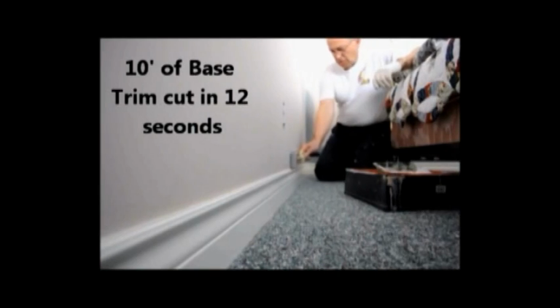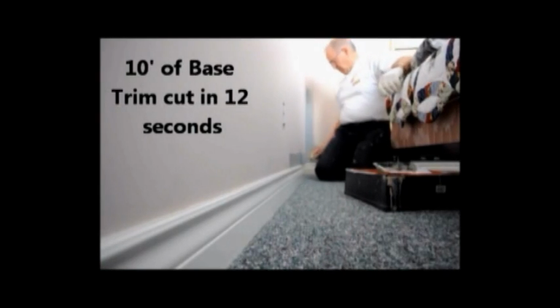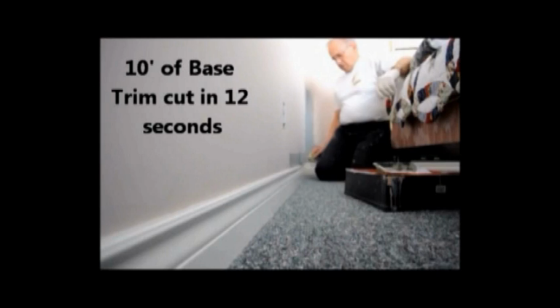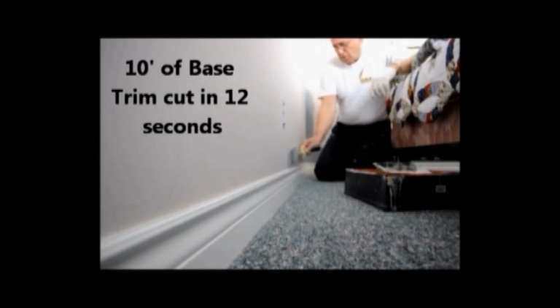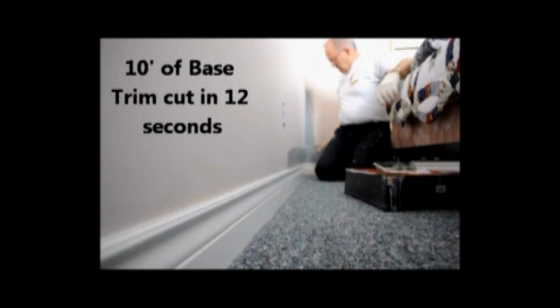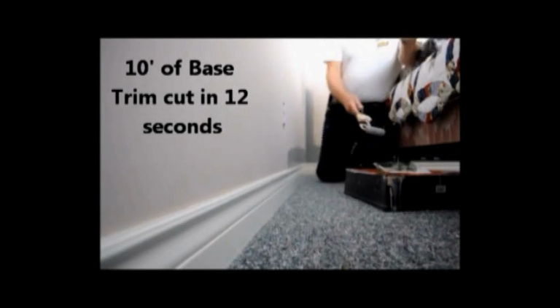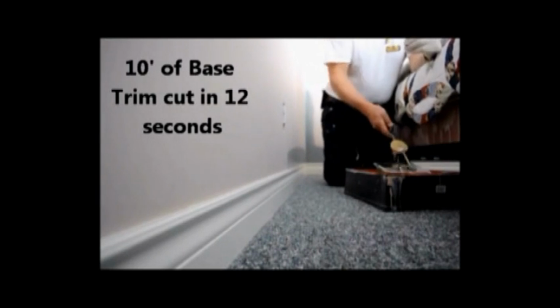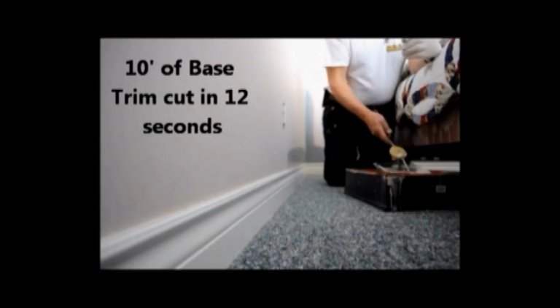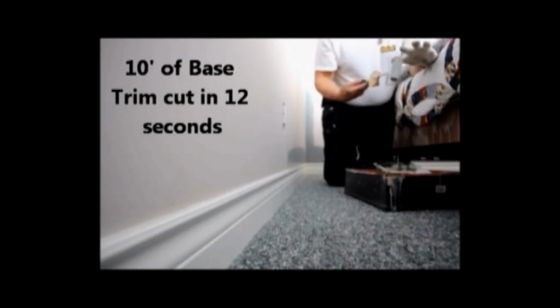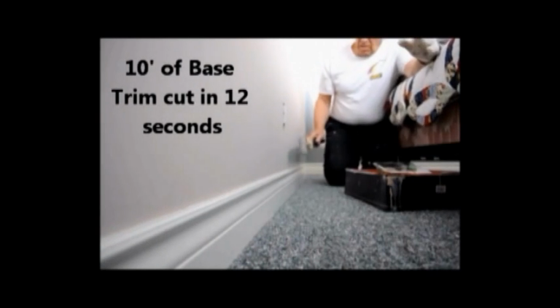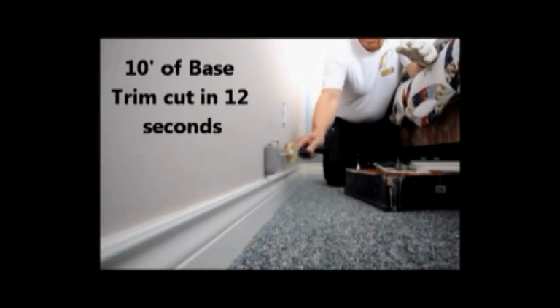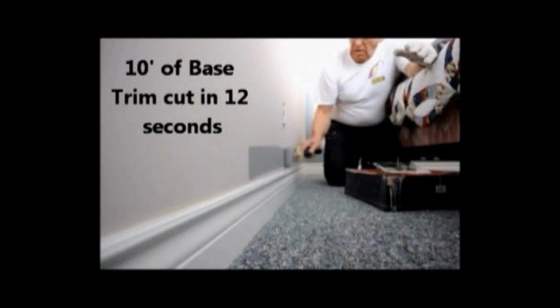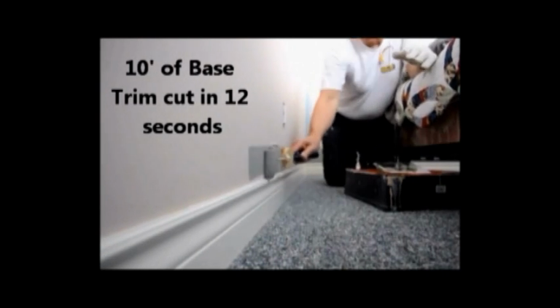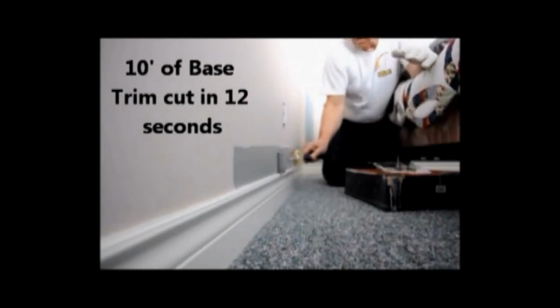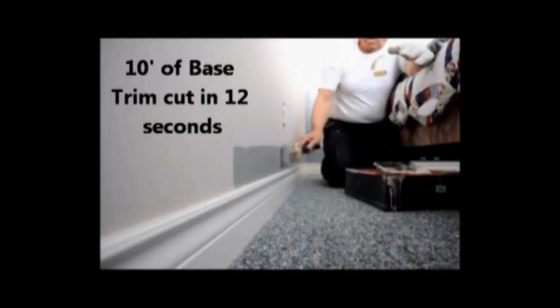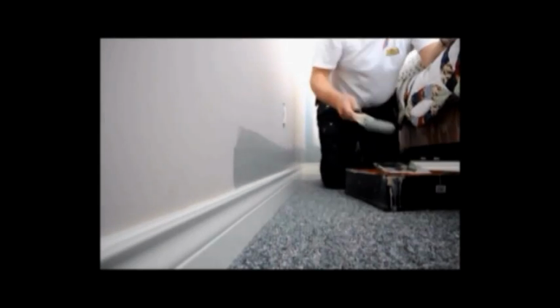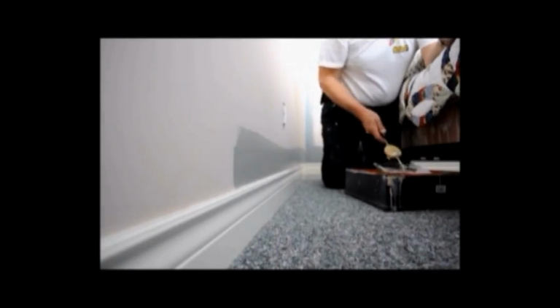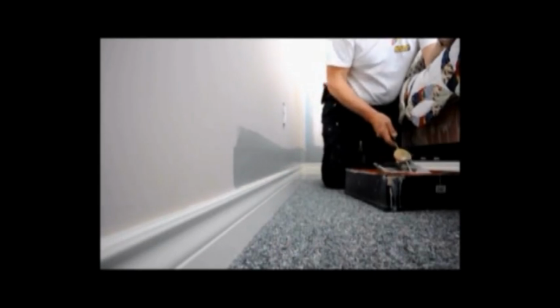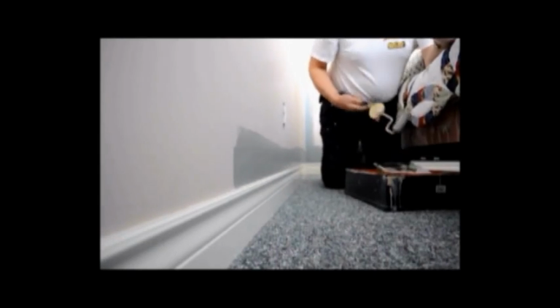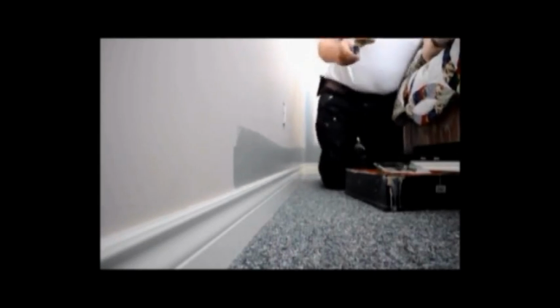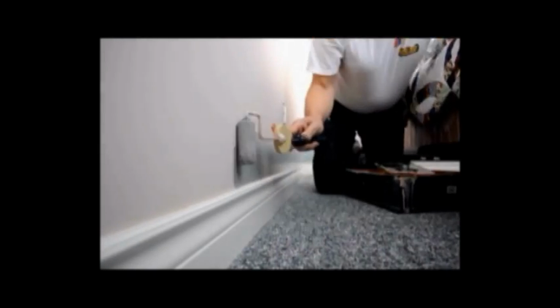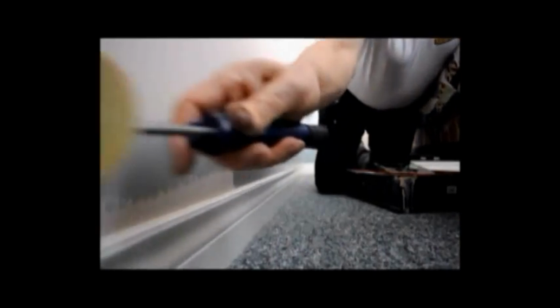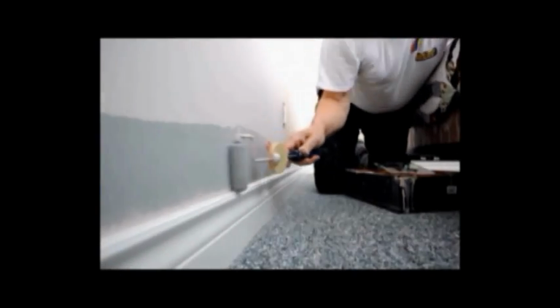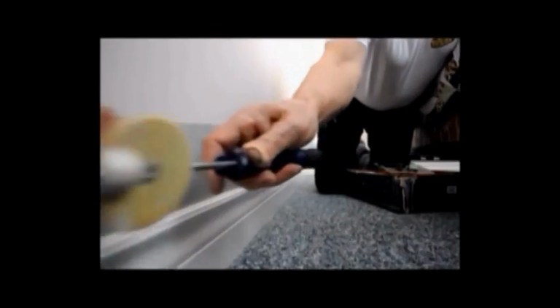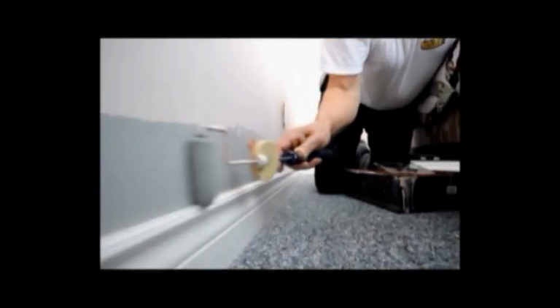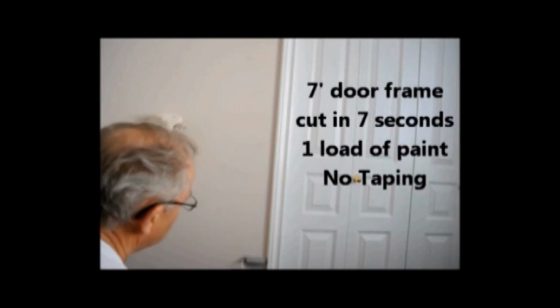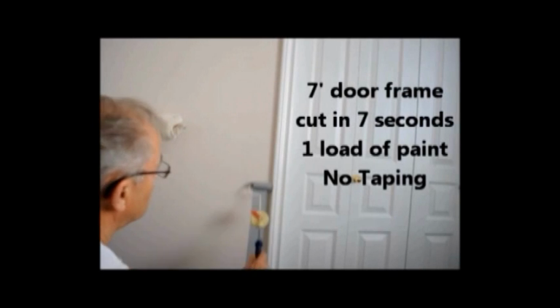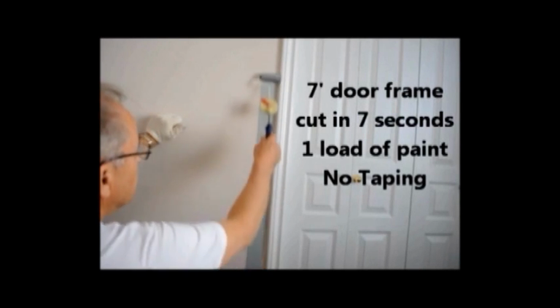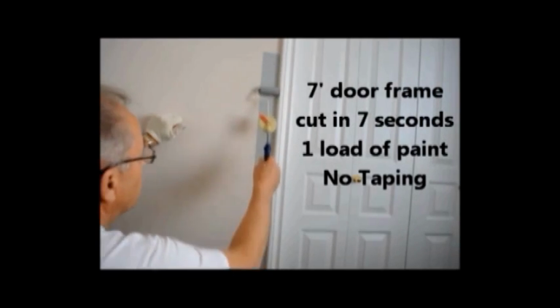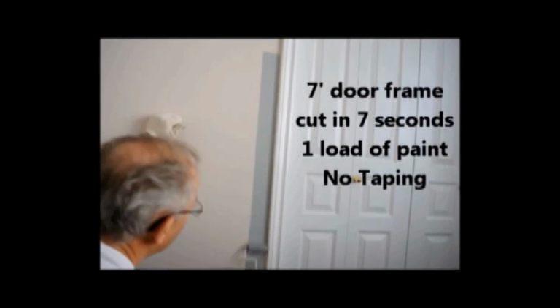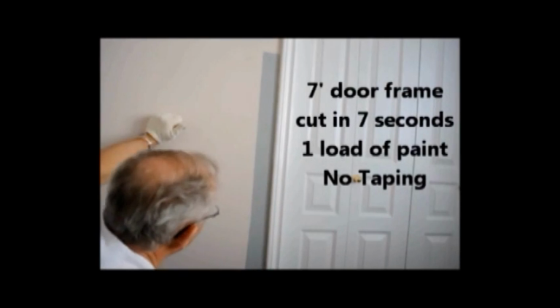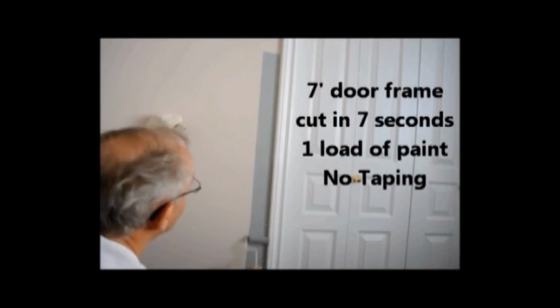In painting out any room, the first process is to cut in around the base, up the door trim to the ceiling, and then fill with a larger roller. Here you're seeing rolling and cutting in with a roller at high speed, up to seven feet in a single load.